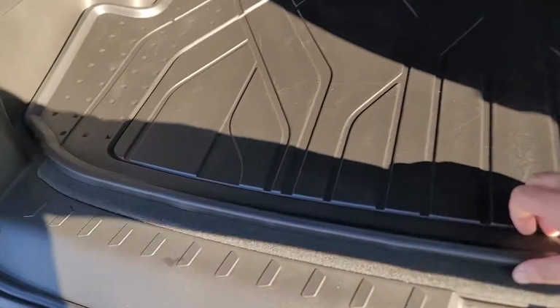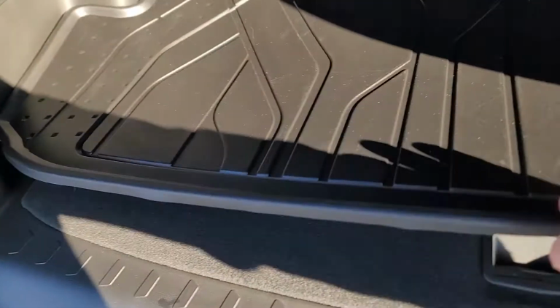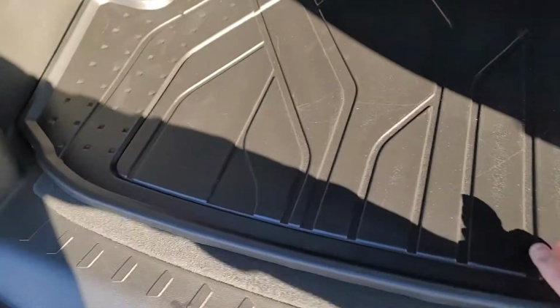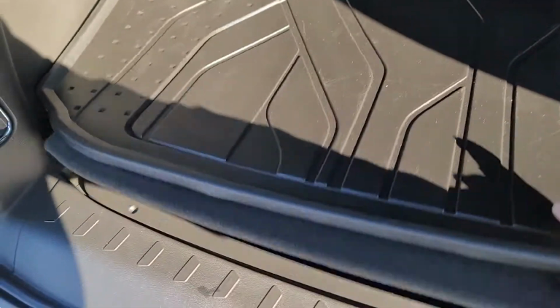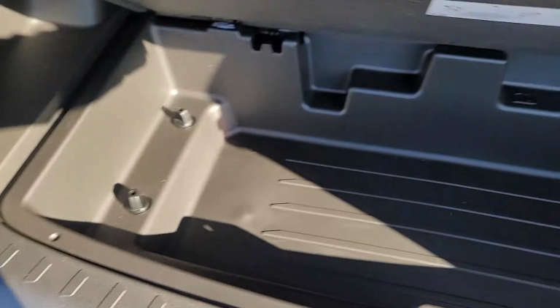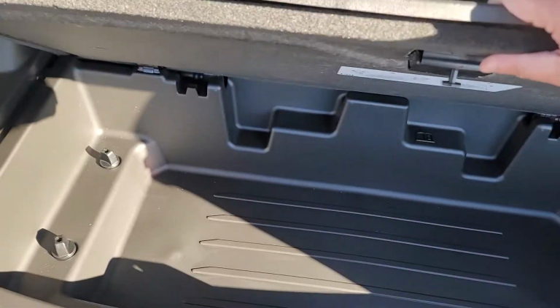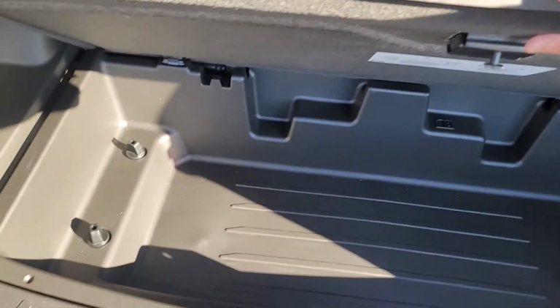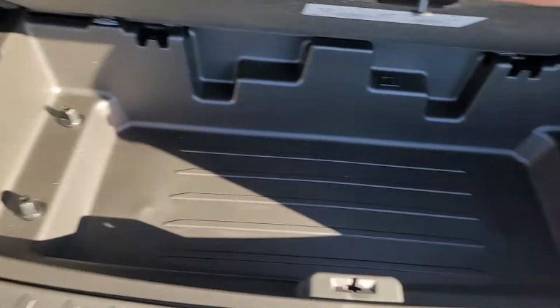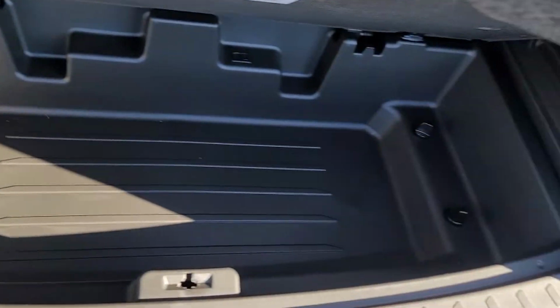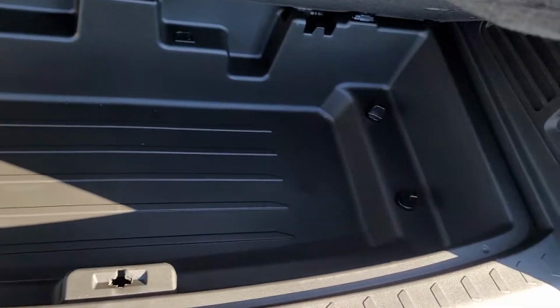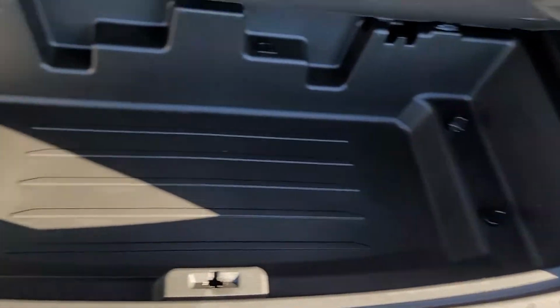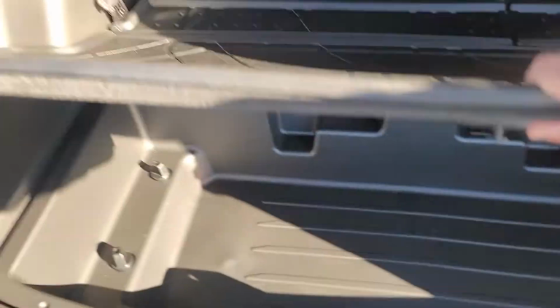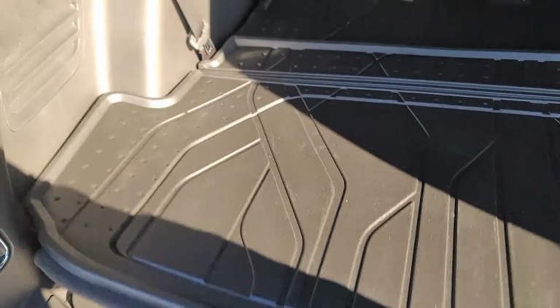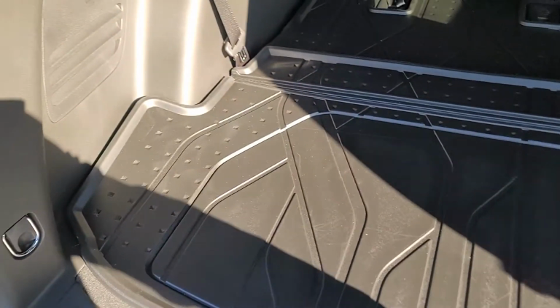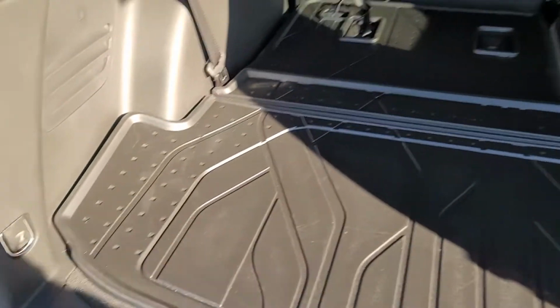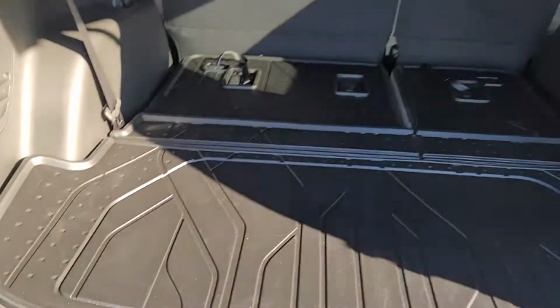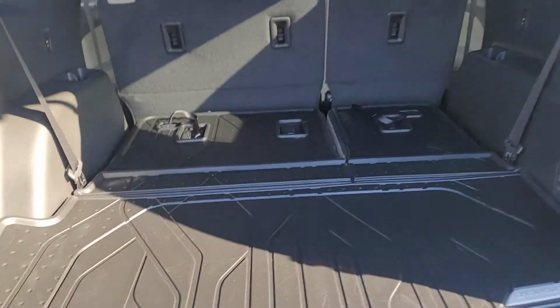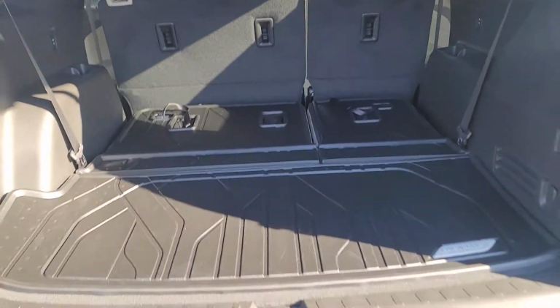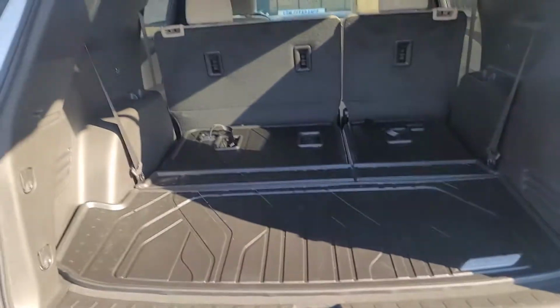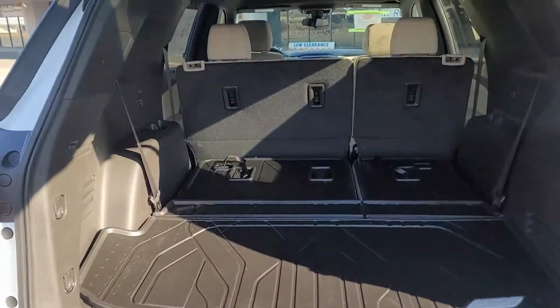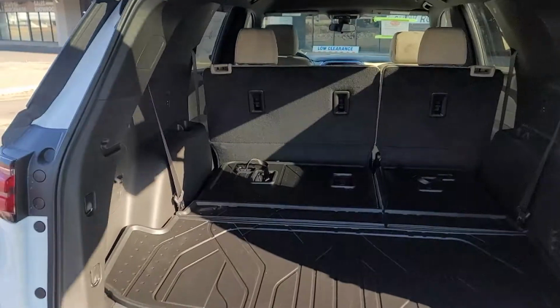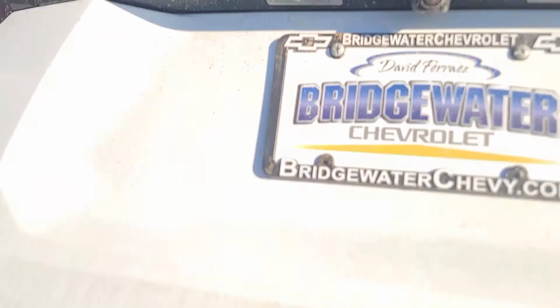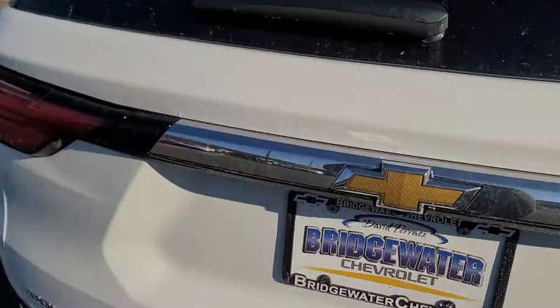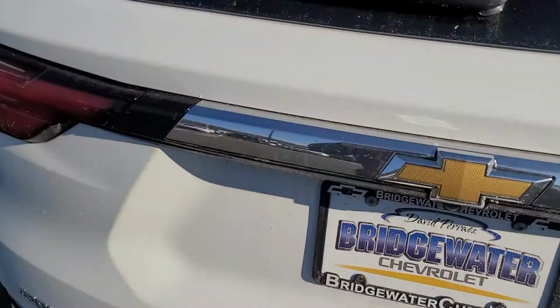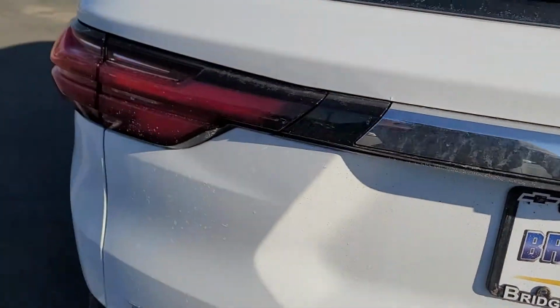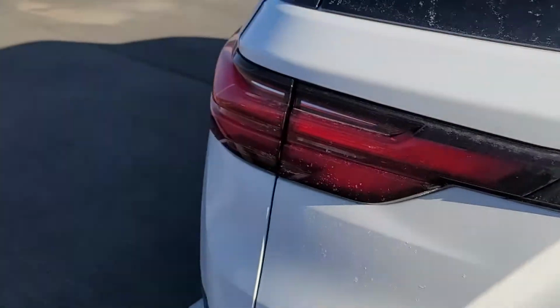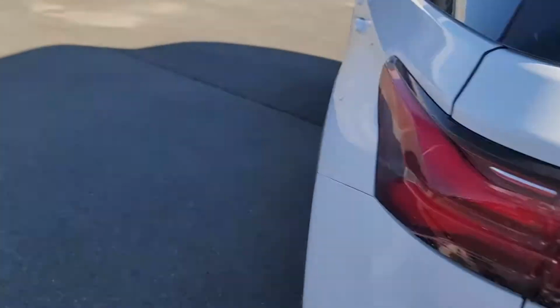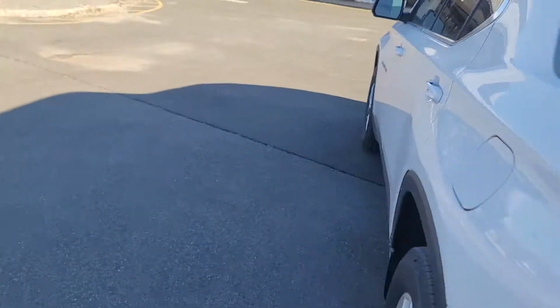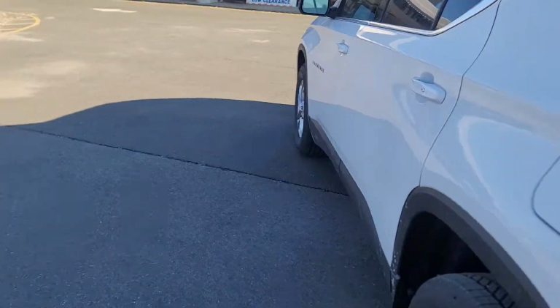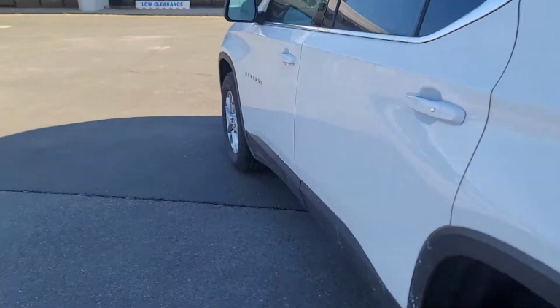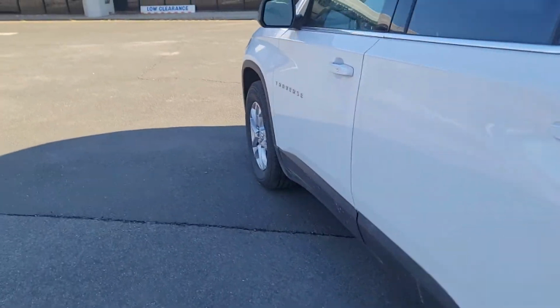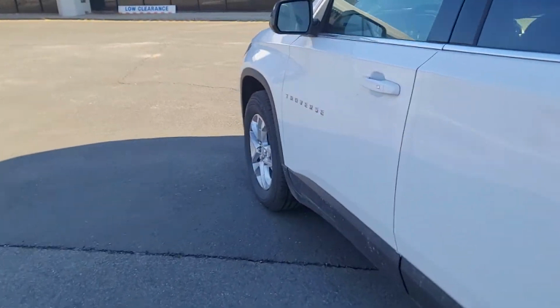You also have under-storage in here, which is really nice and deep. So if you want to have some items in the vehicle at all times, you have the ability to store and stash them away.